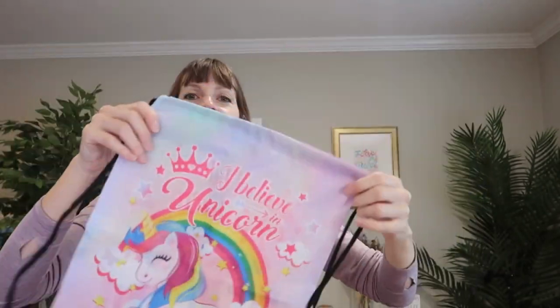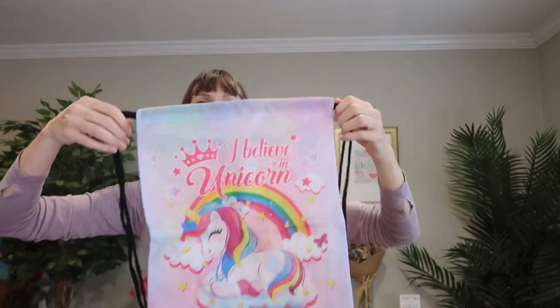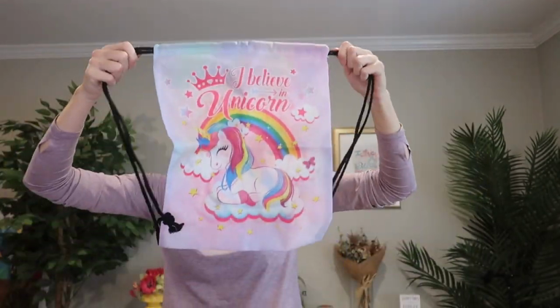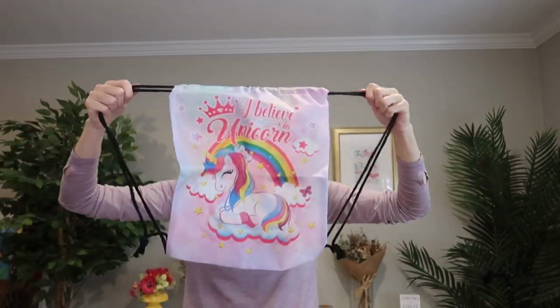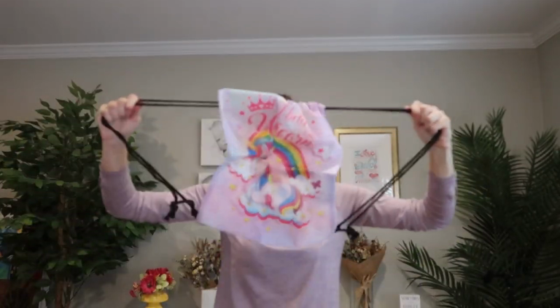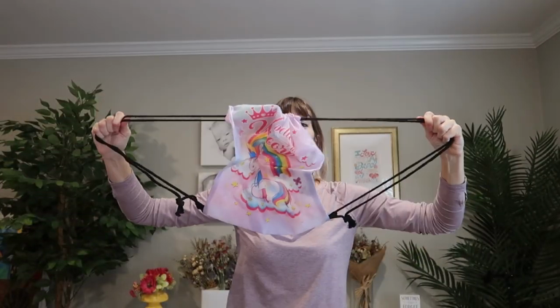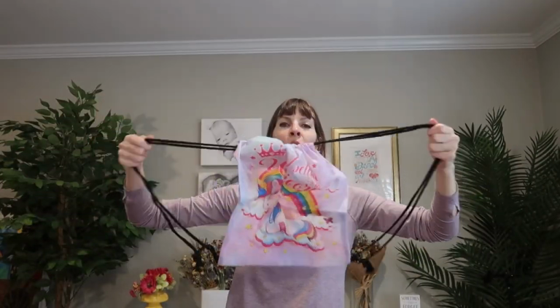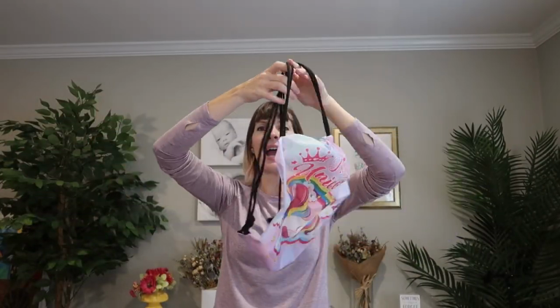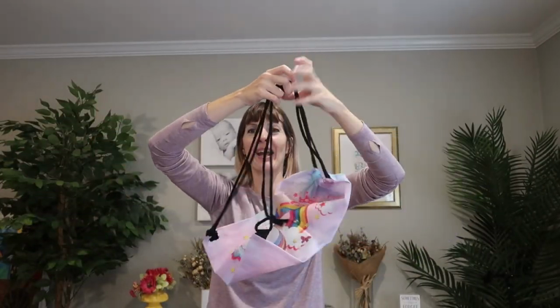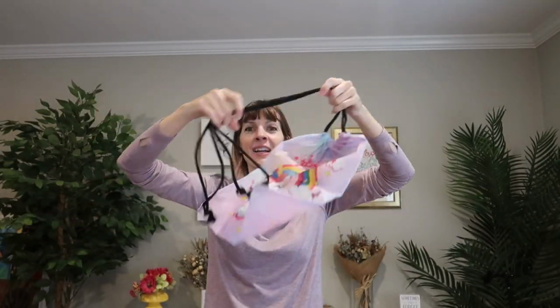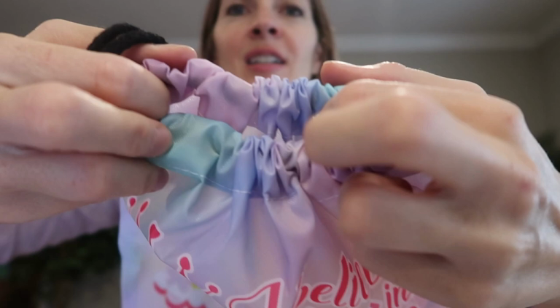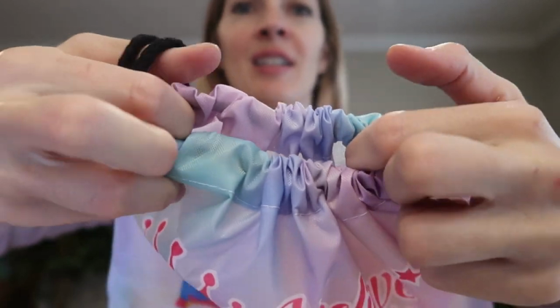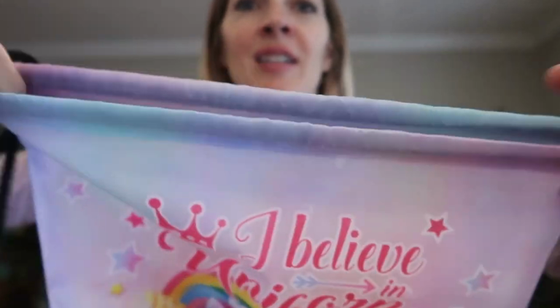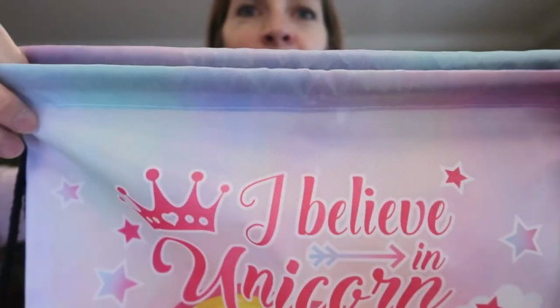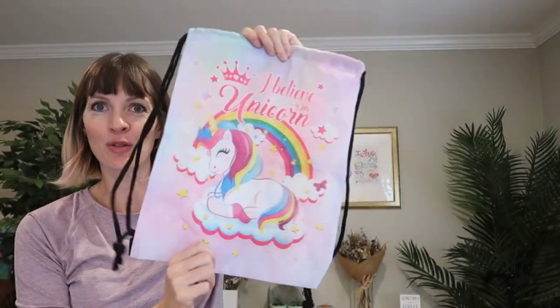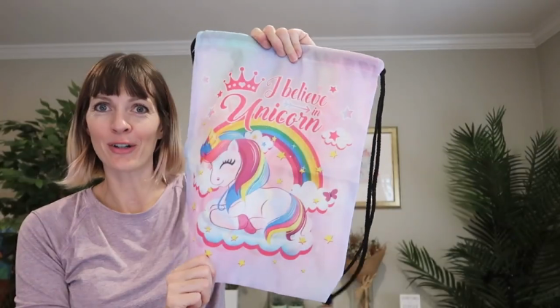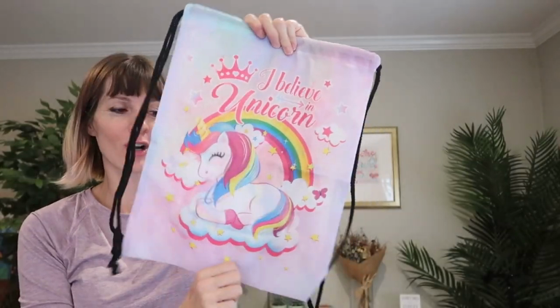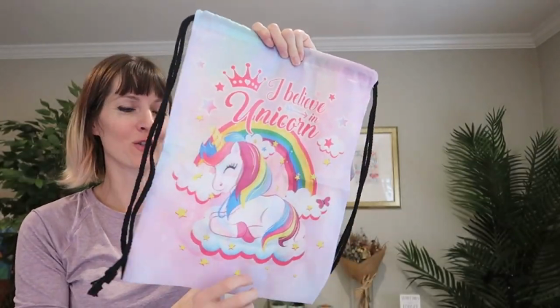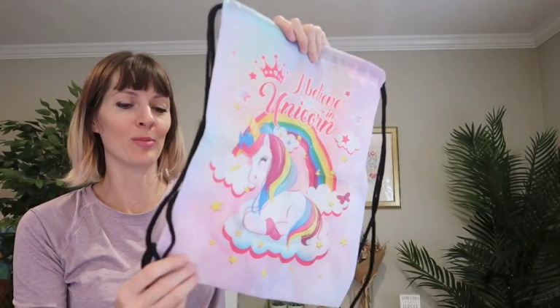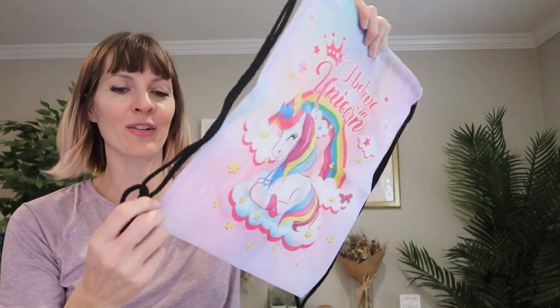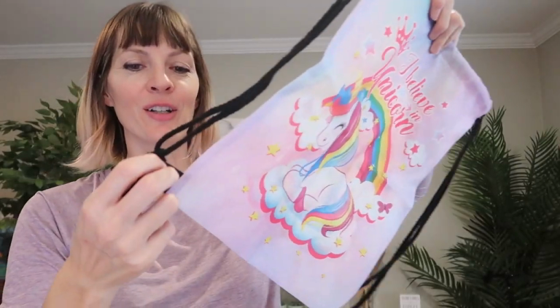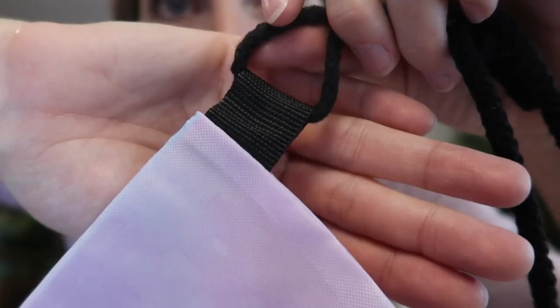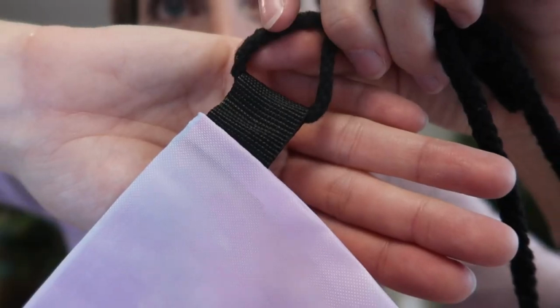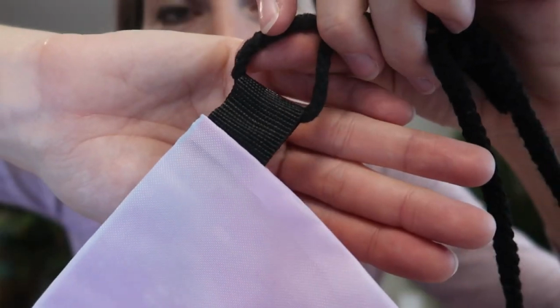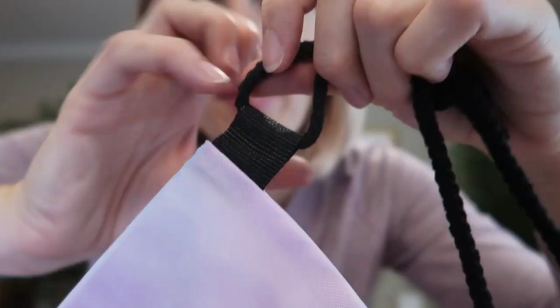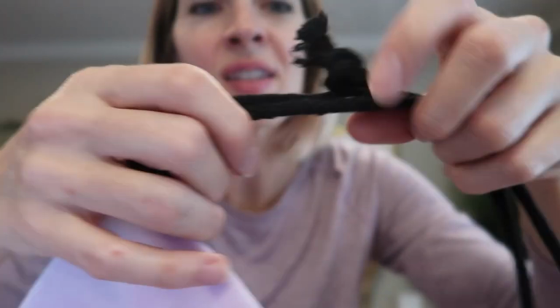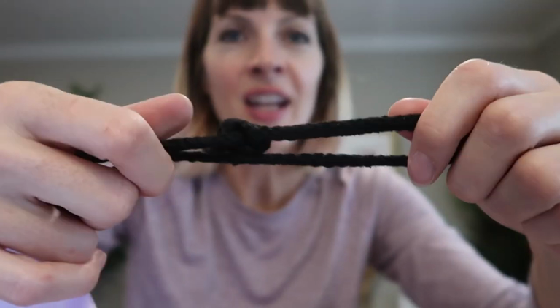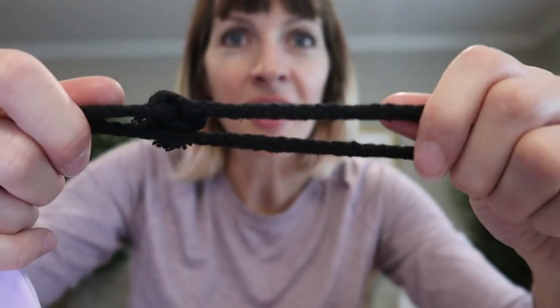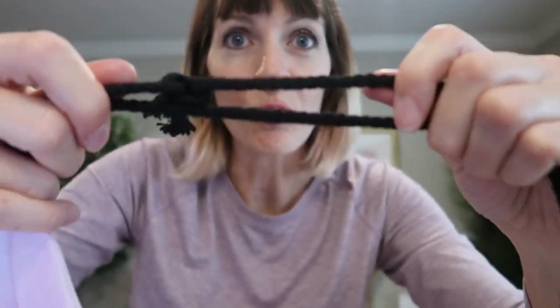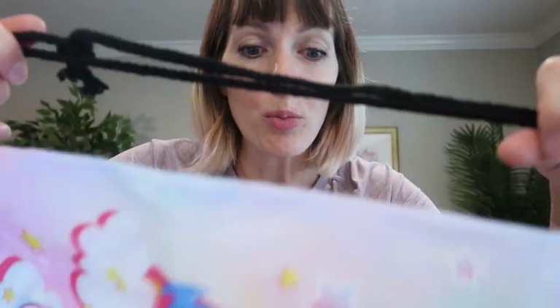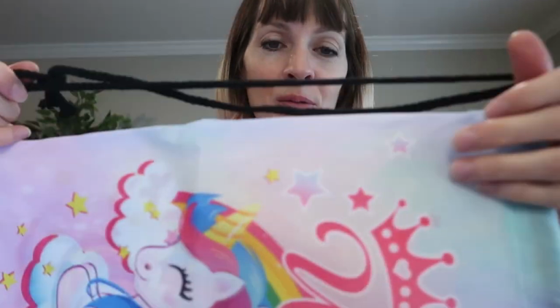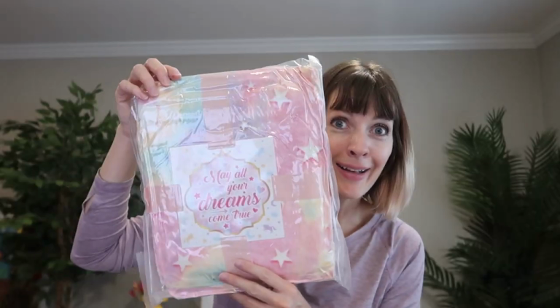A little drawstring bag. Seems very strong and durable material — reinforced straps, nice thick rope.